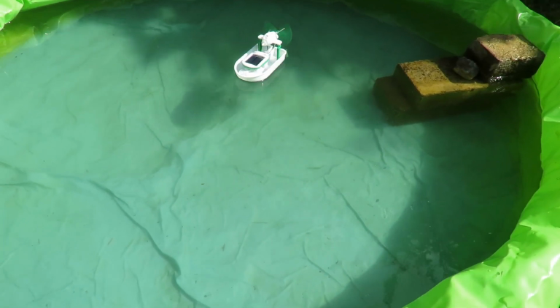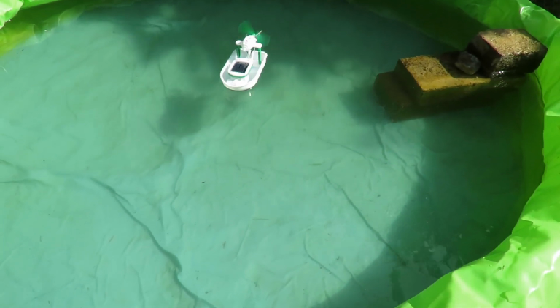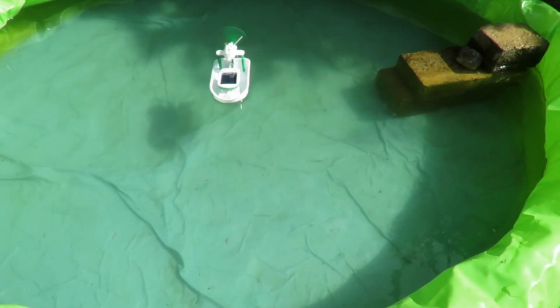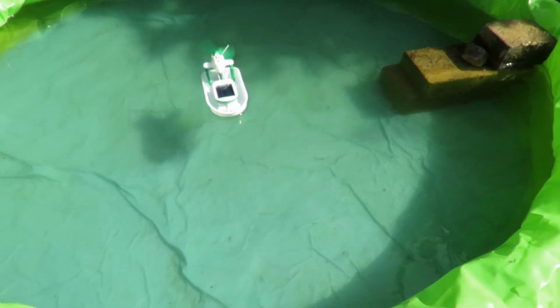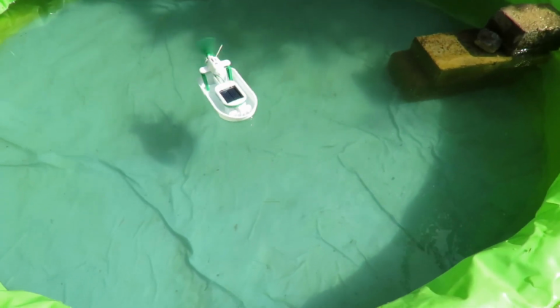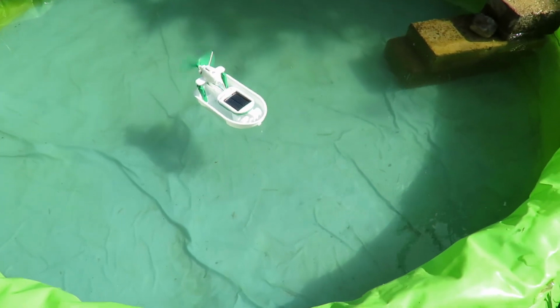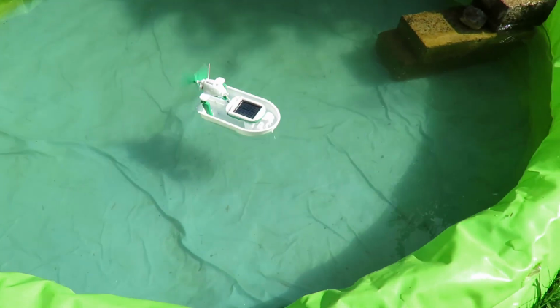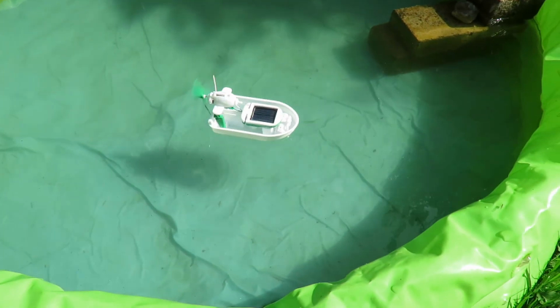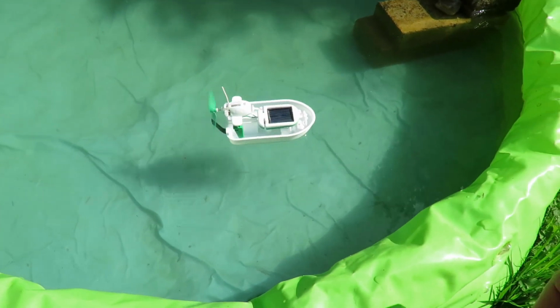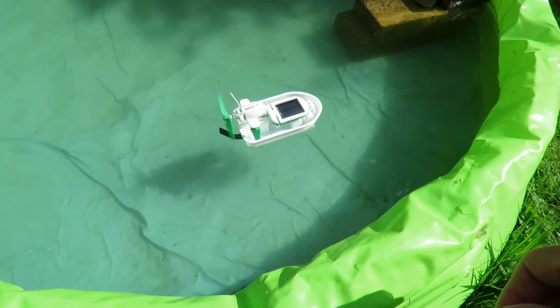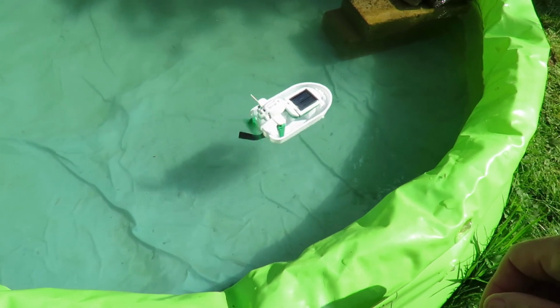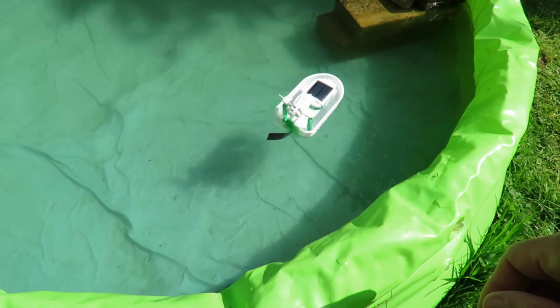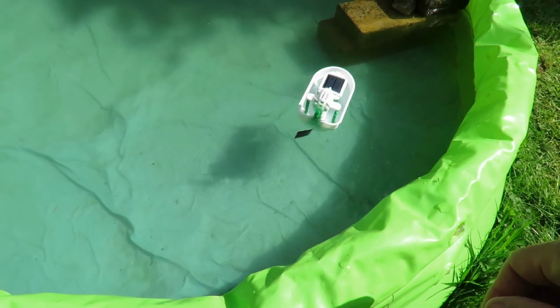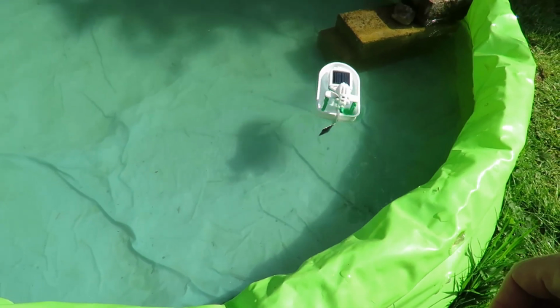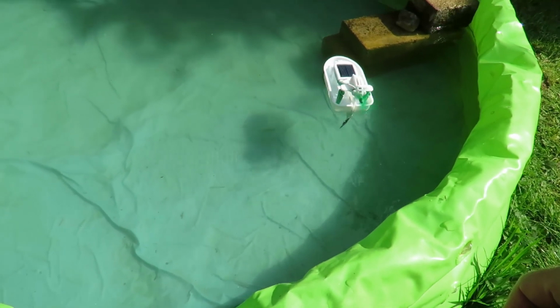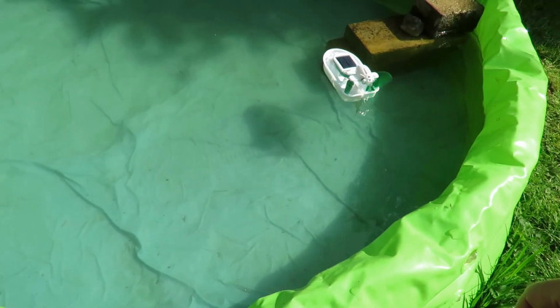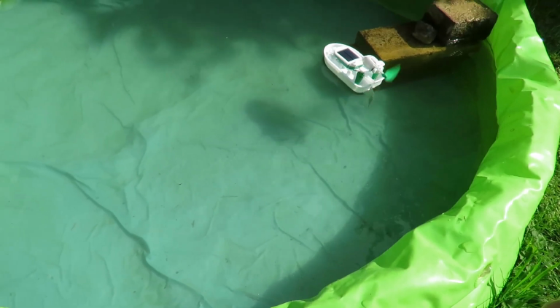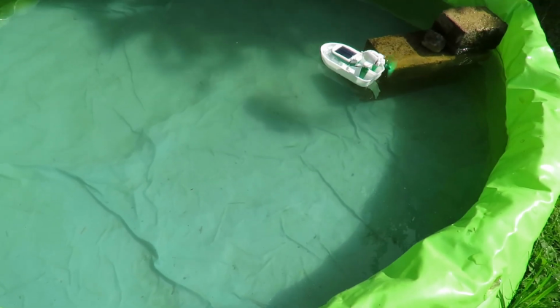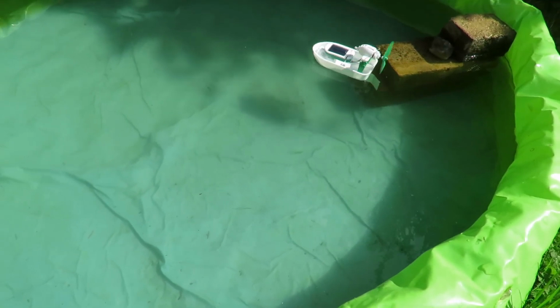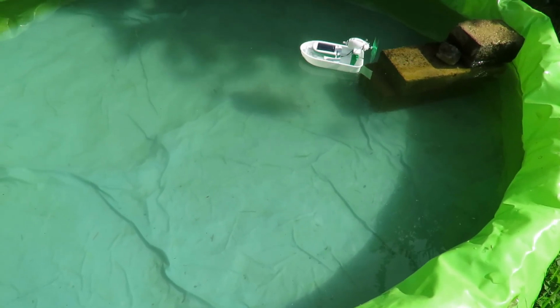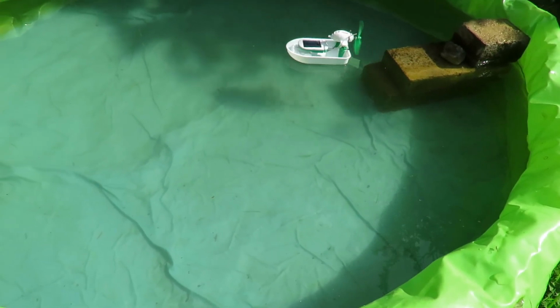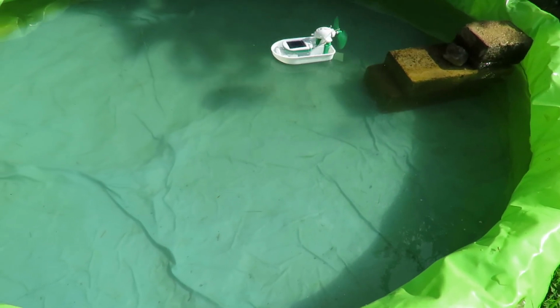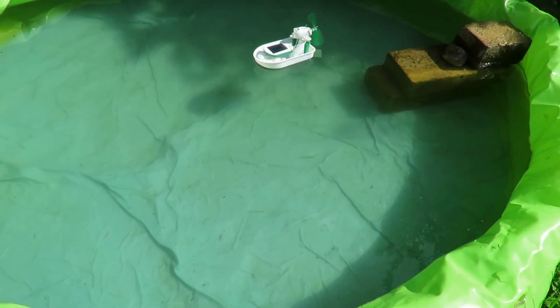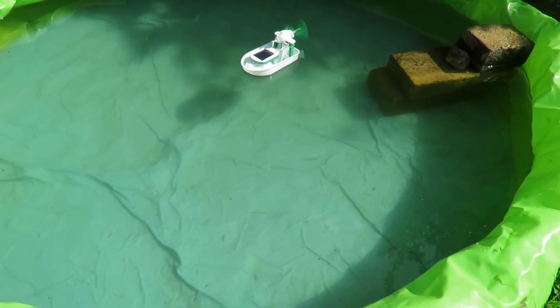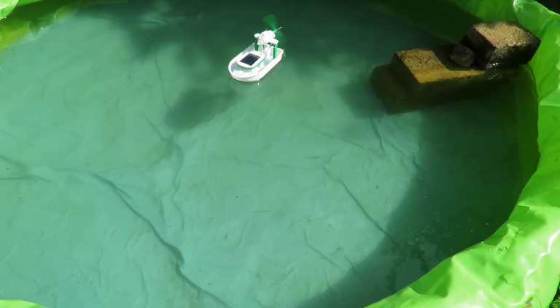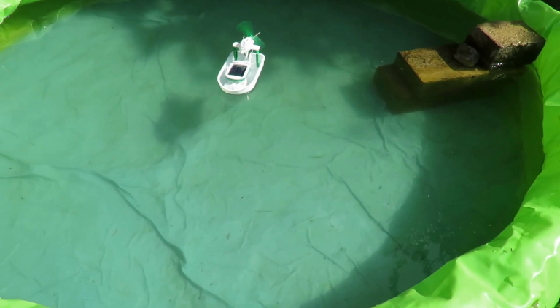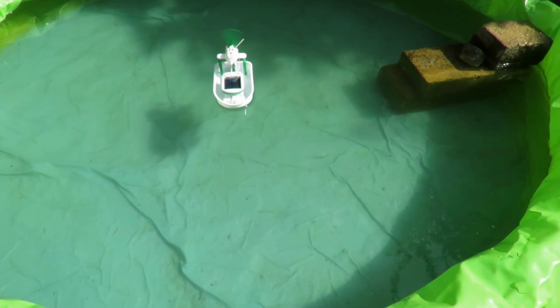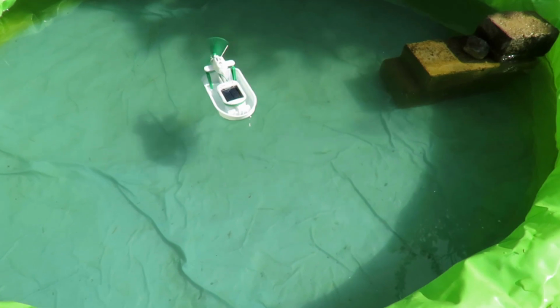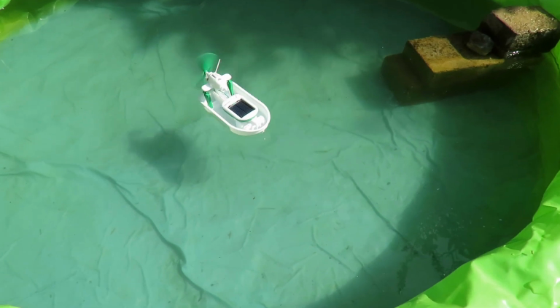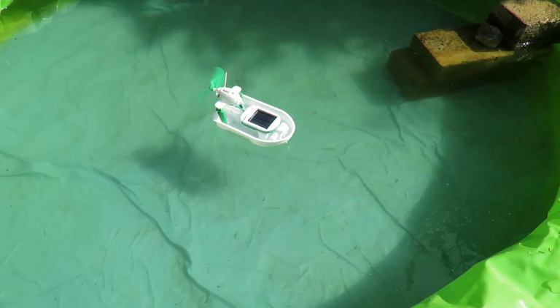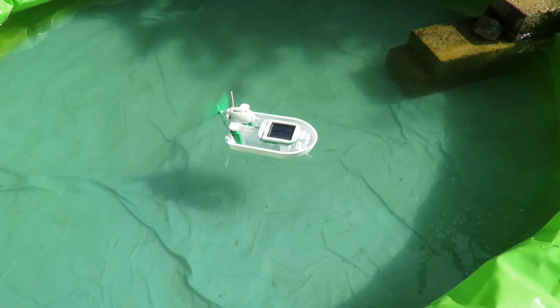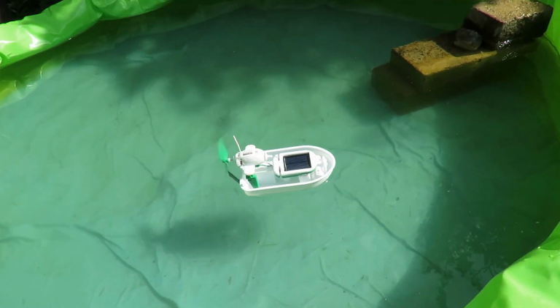I probably don't need that rudder over so tight. I'll leave it. It's working.